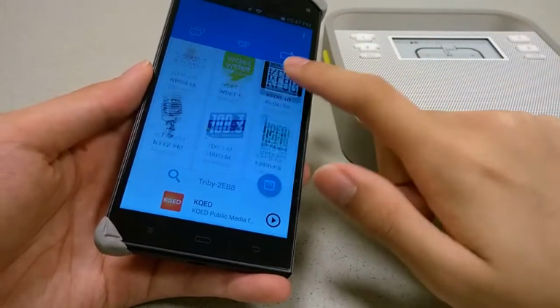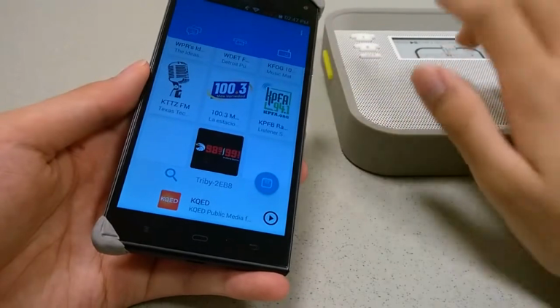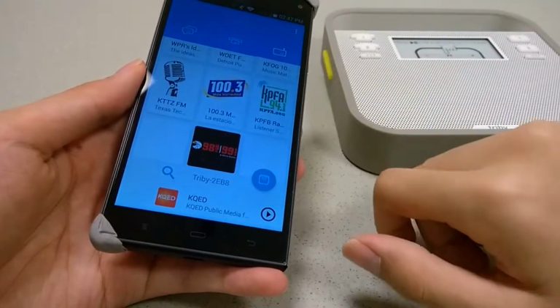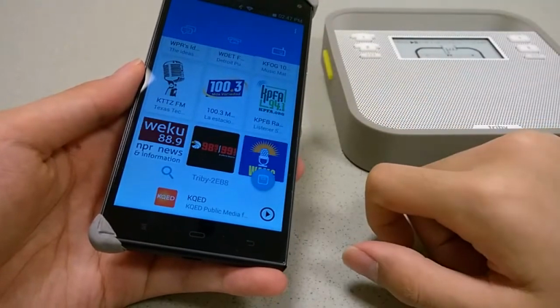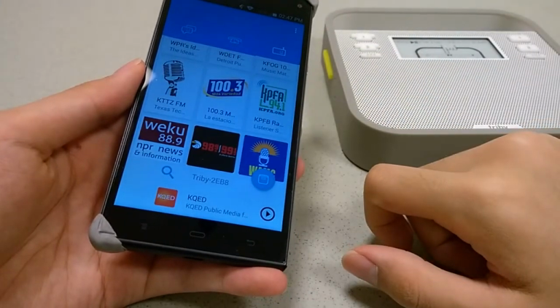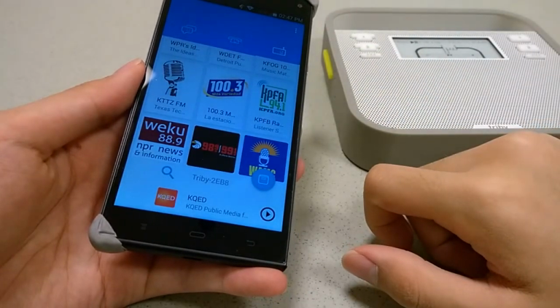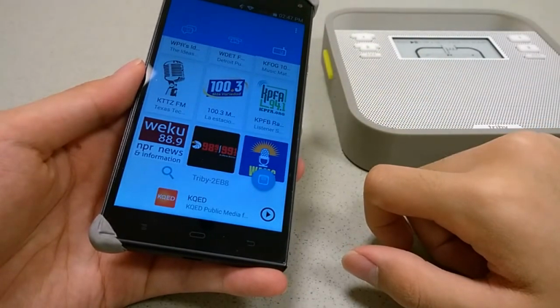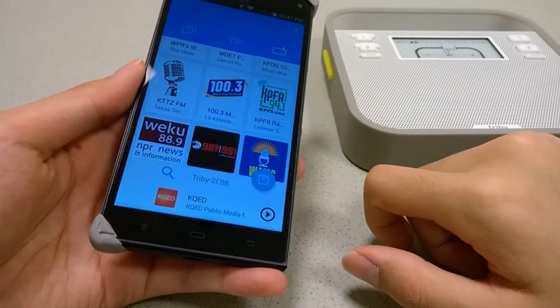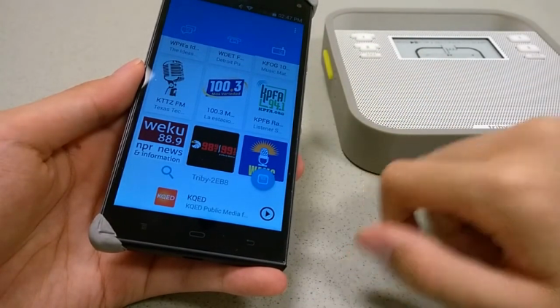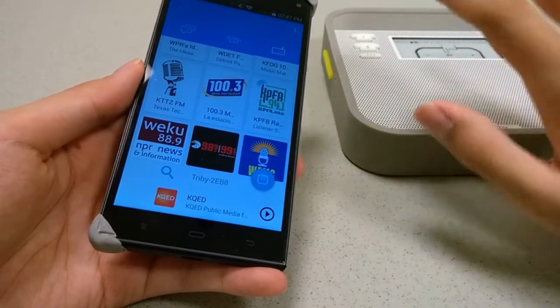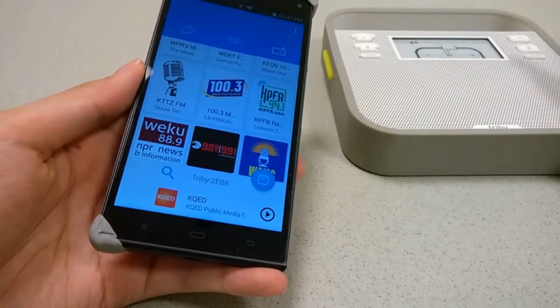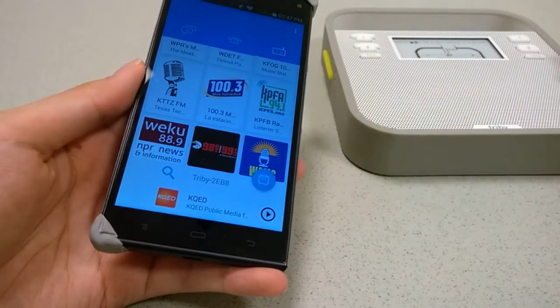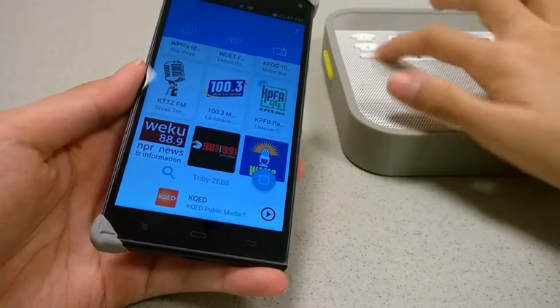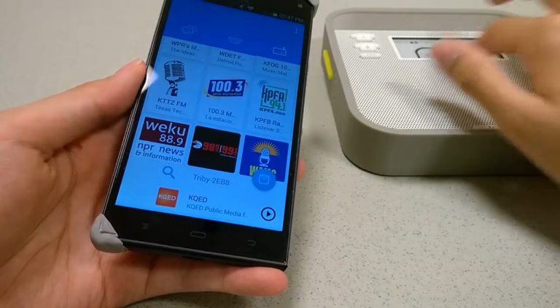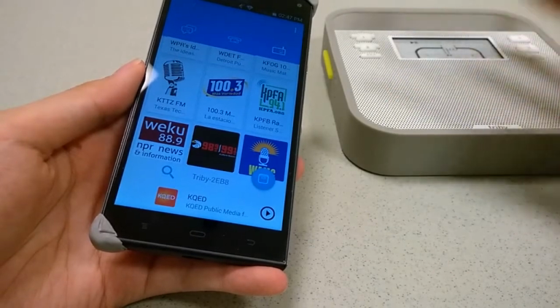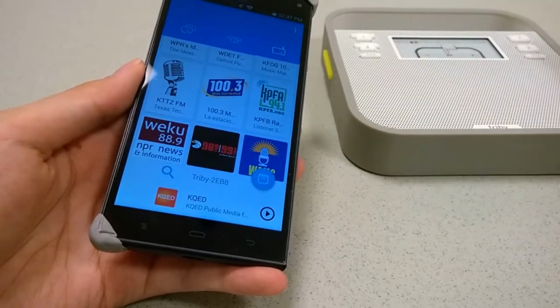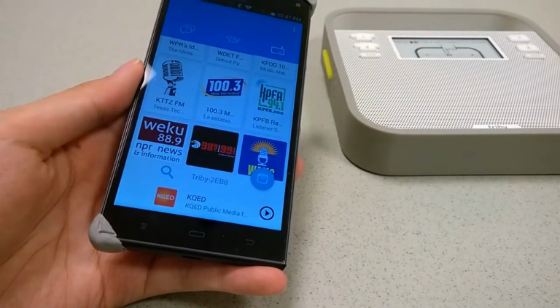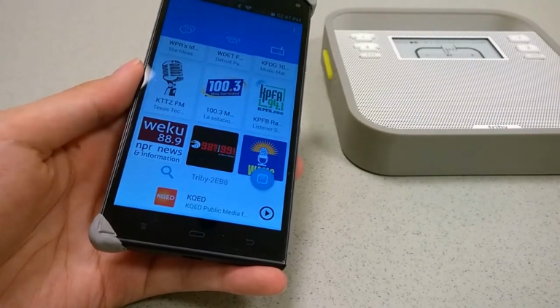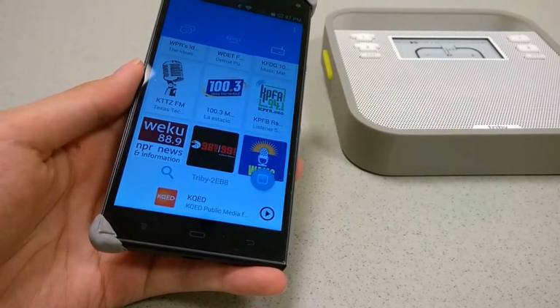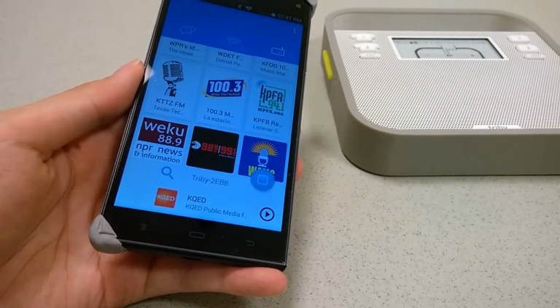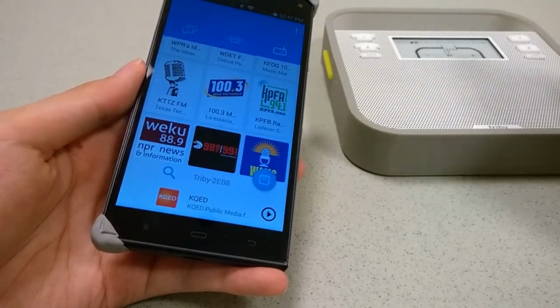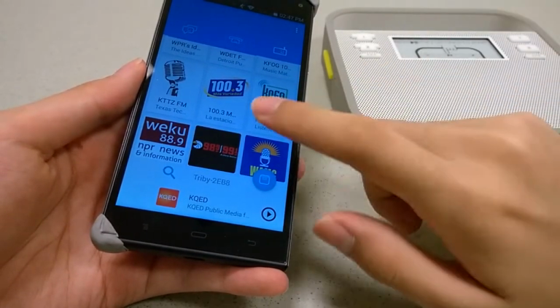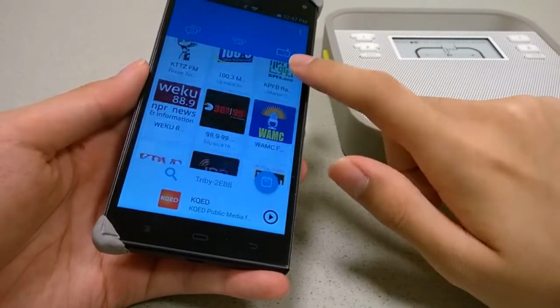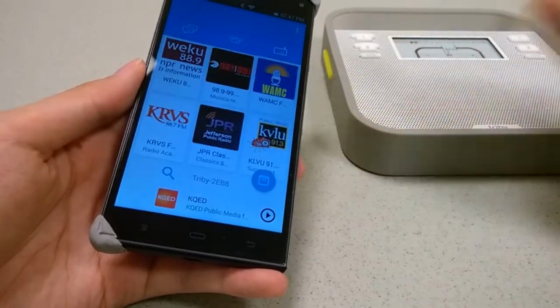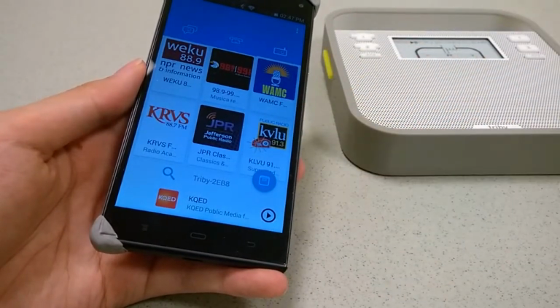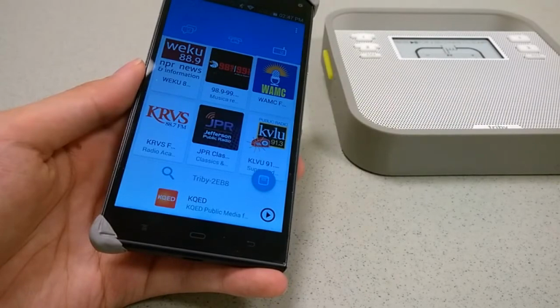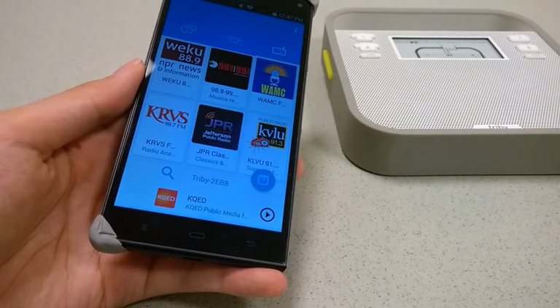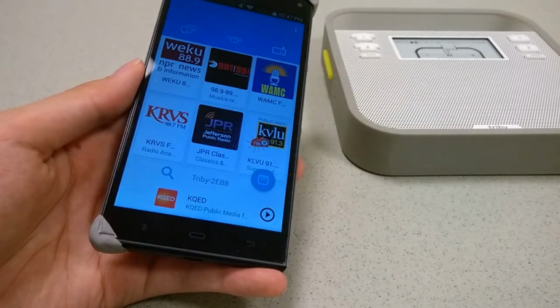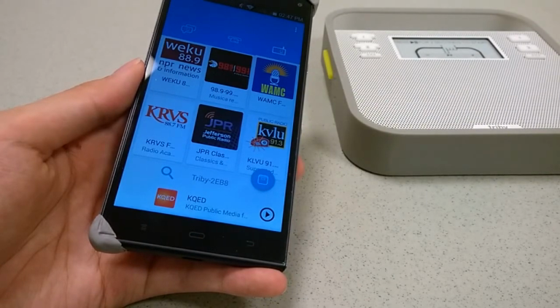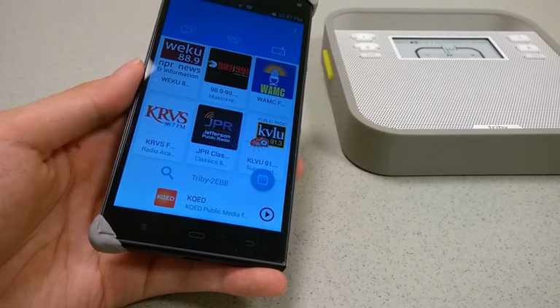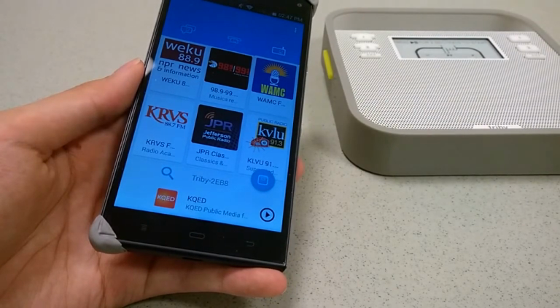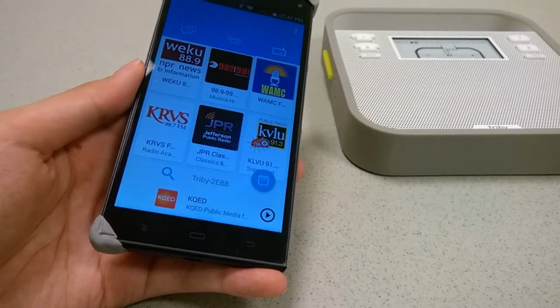Battery life is rated at around six to eight hours of usage, depending on whether you're also using the other features. That's about accurate. So decent battery life - after you use it for a while, you just give it a charge and you're ready to go again.